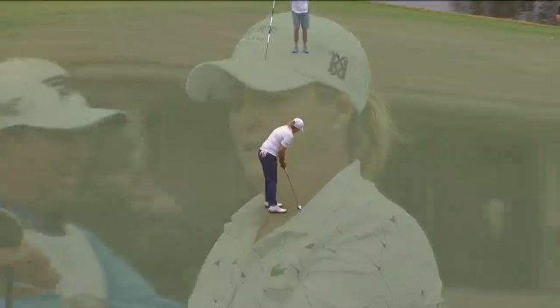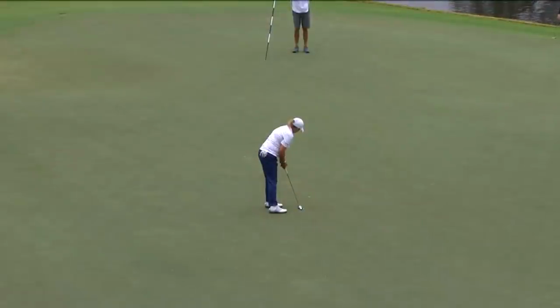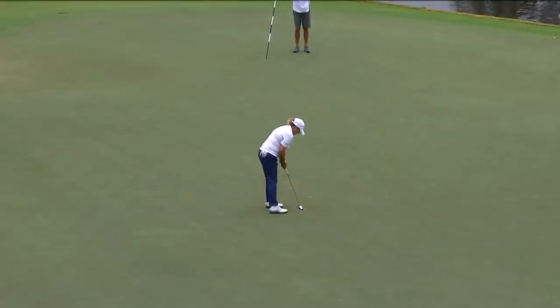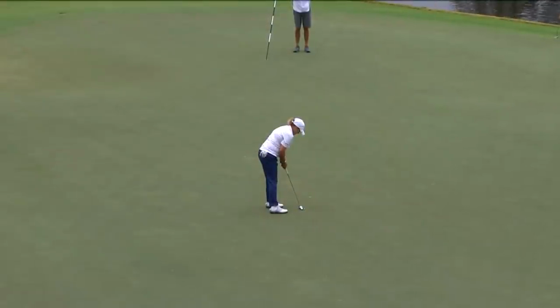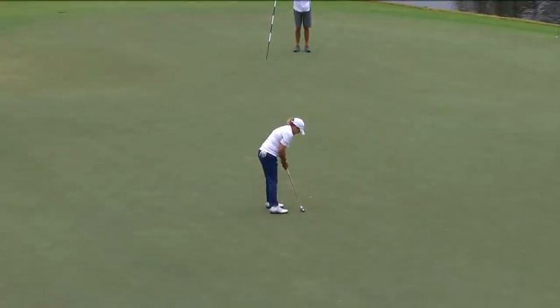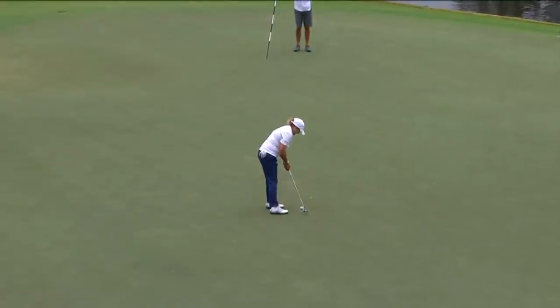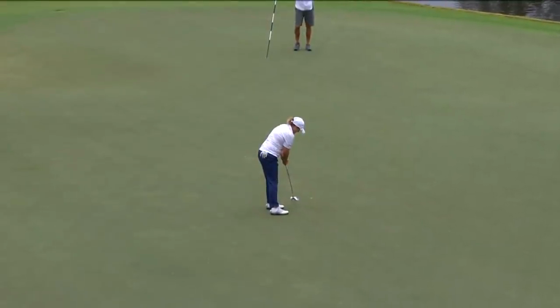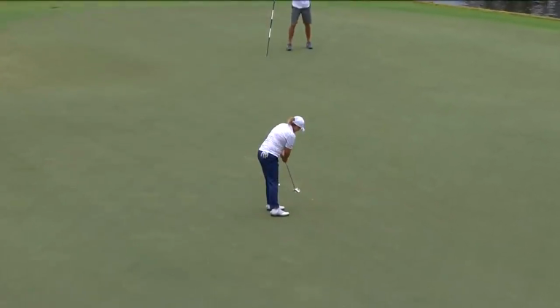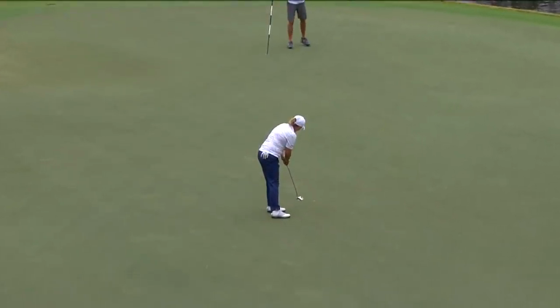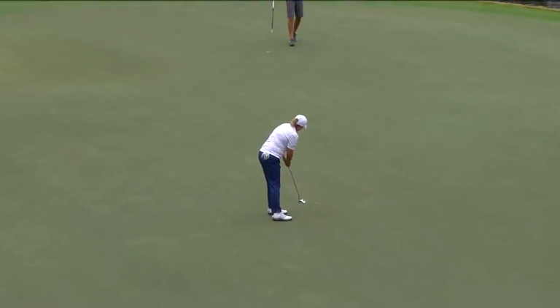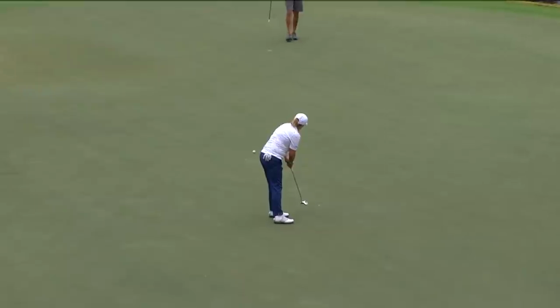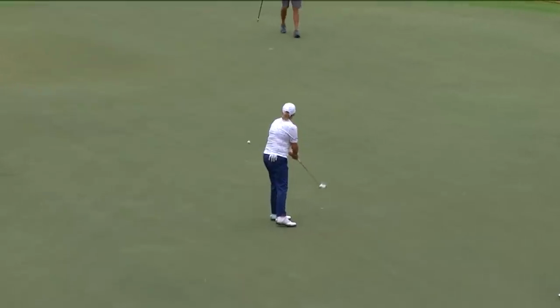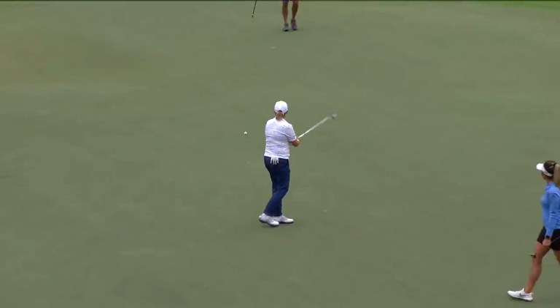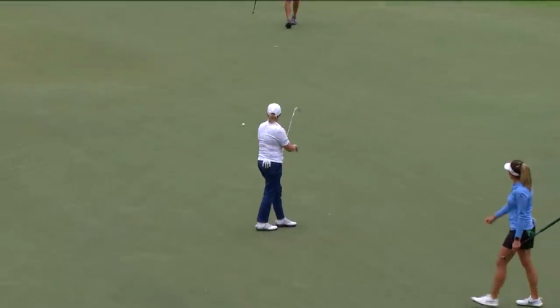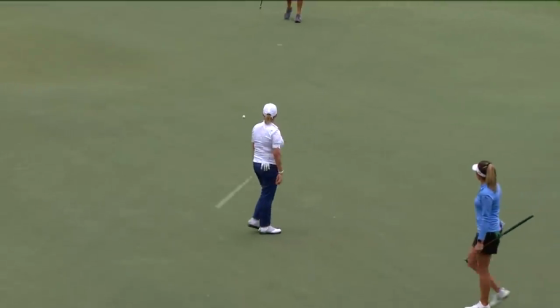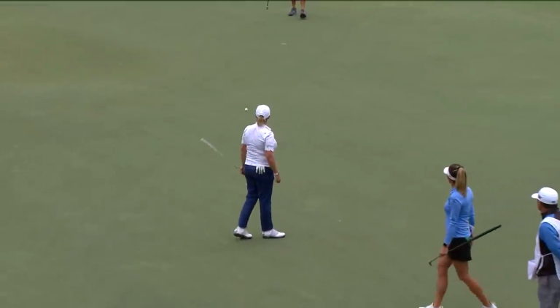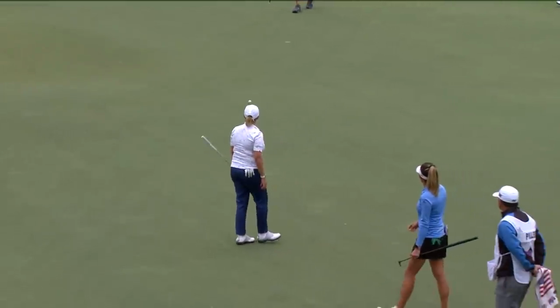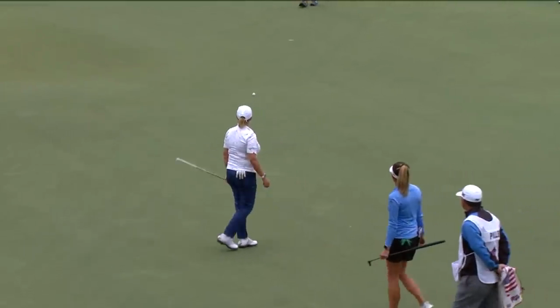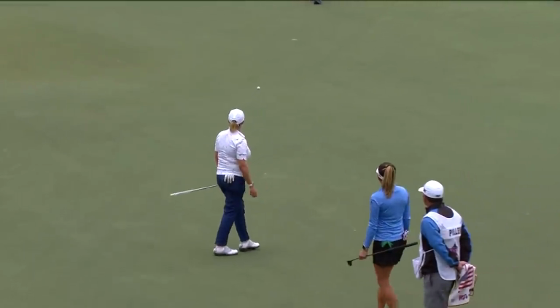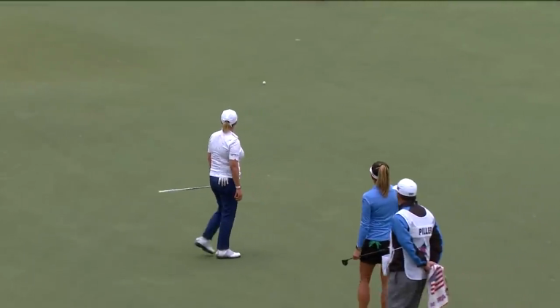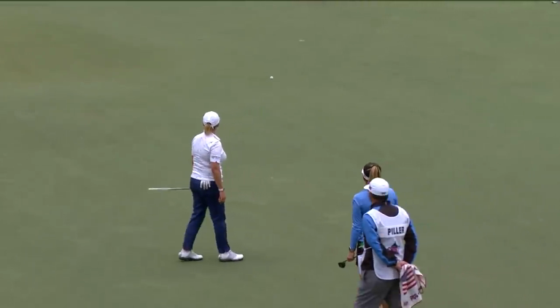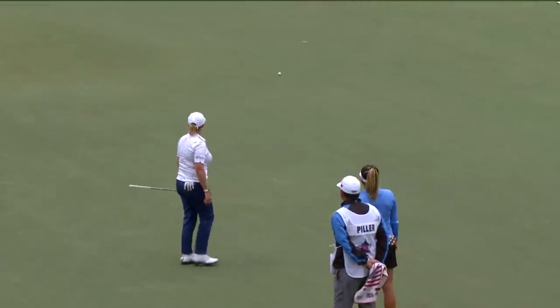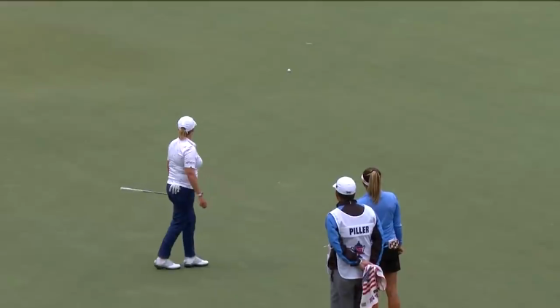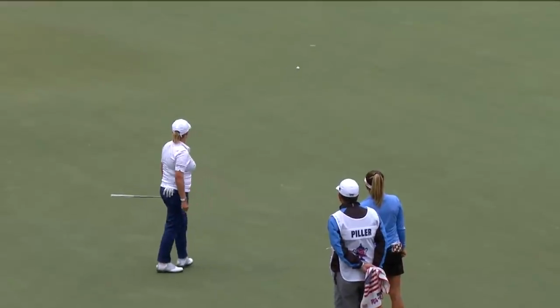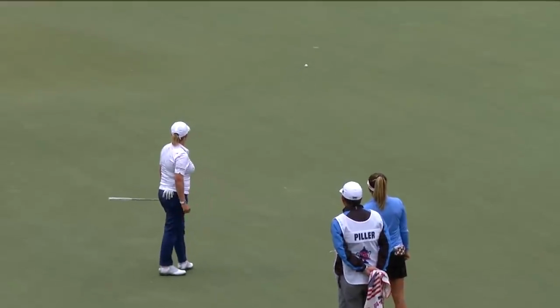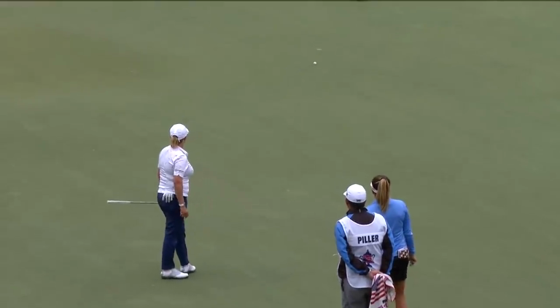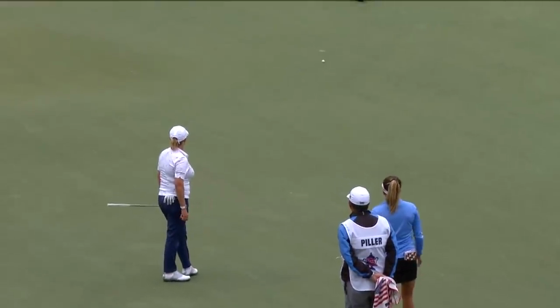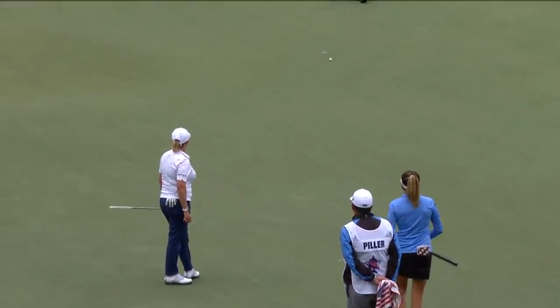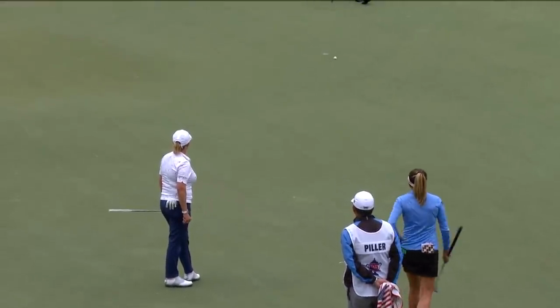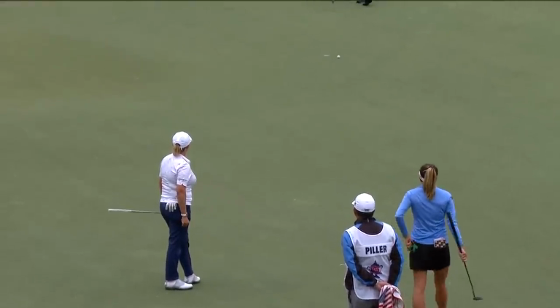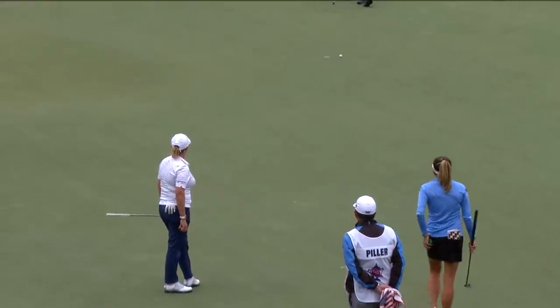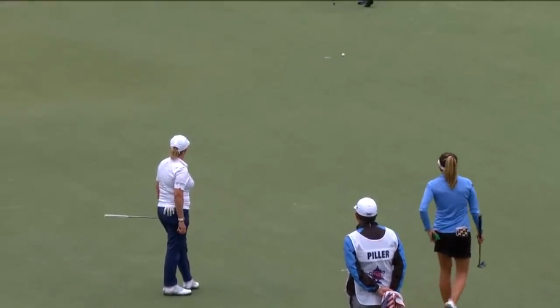They give this one a good look as soon as it comes off the putter head. There she goes. Good long putter — I'm telling you, a really good long putter.